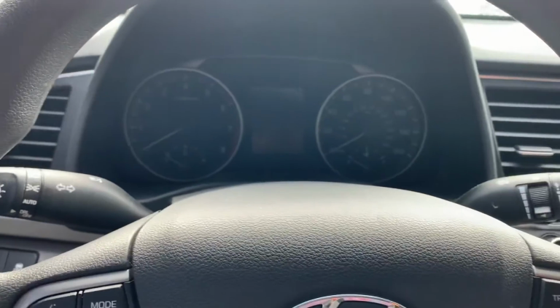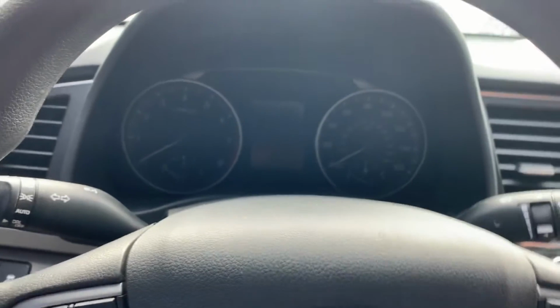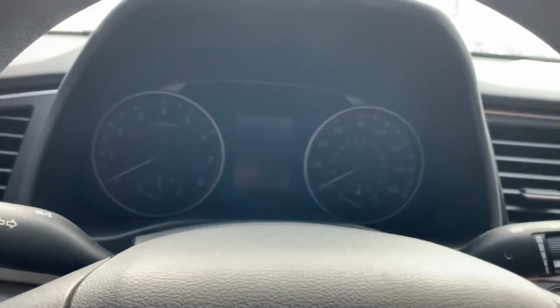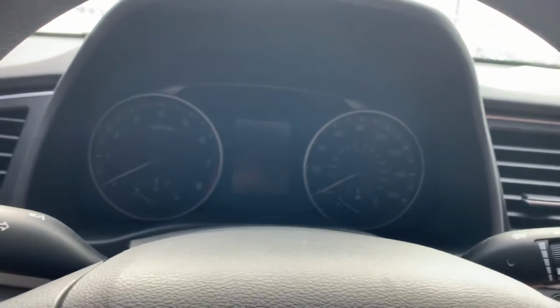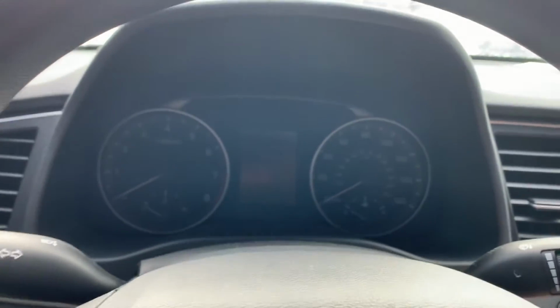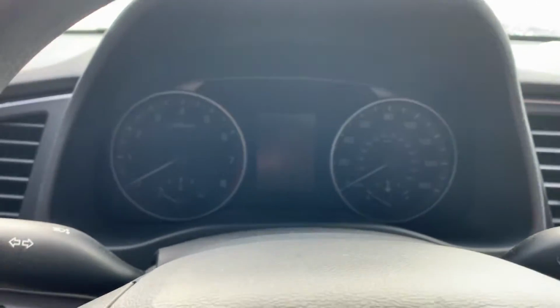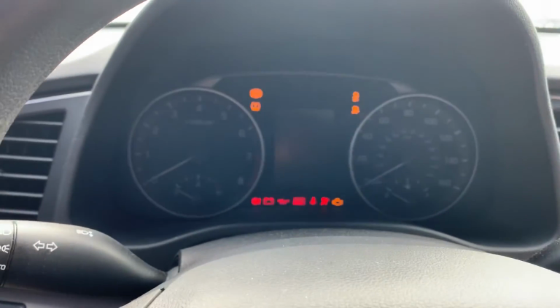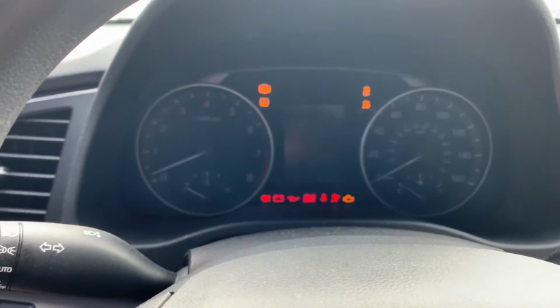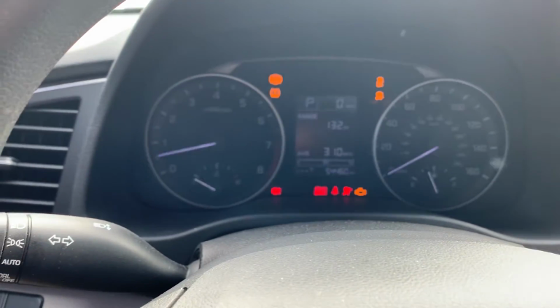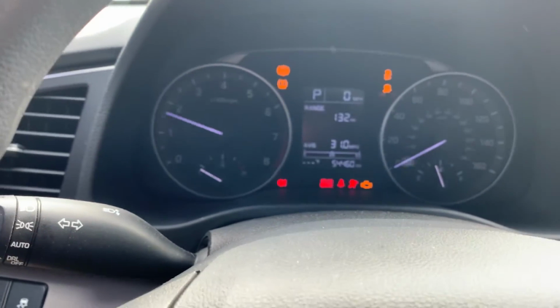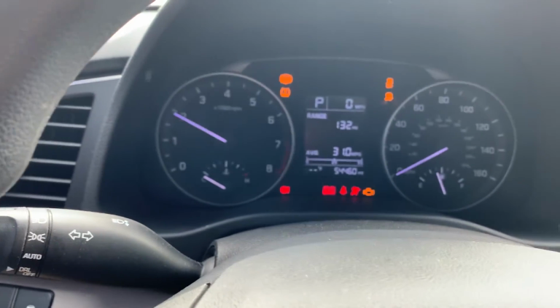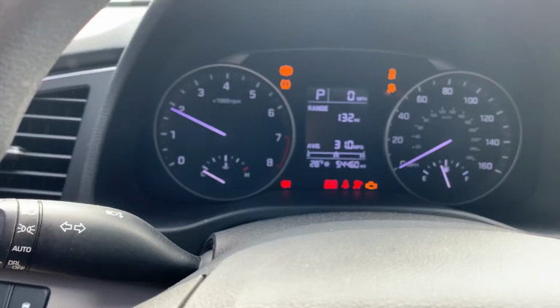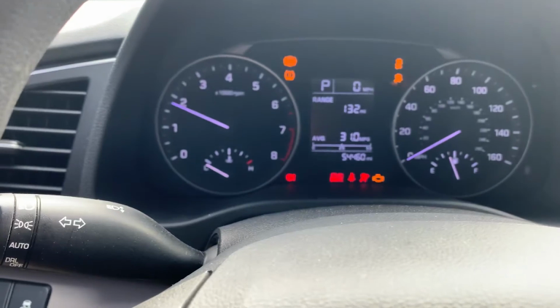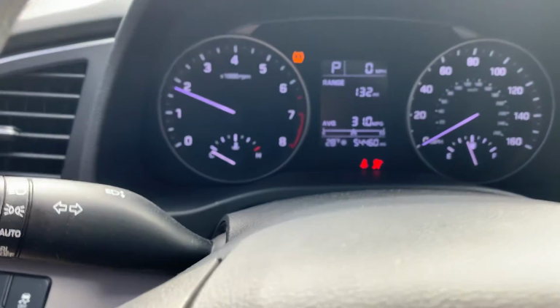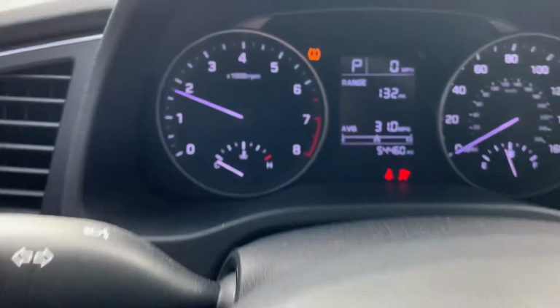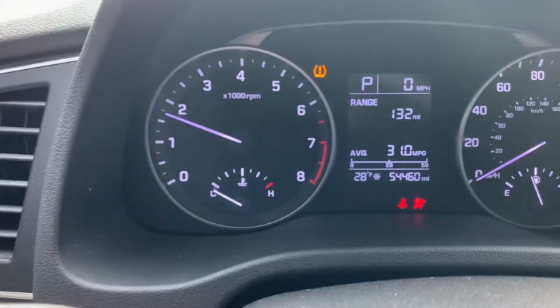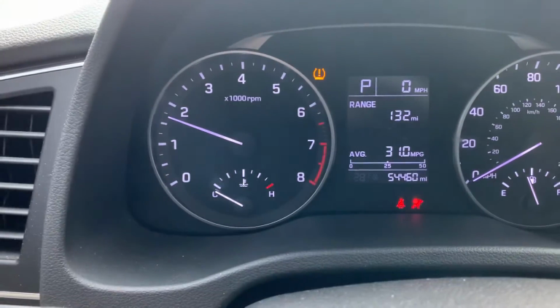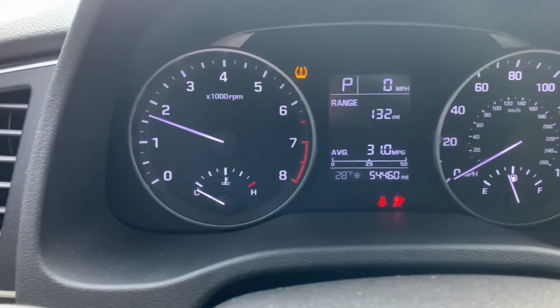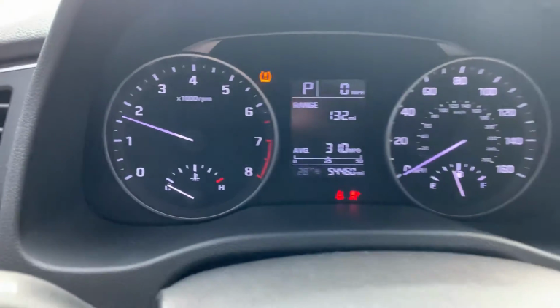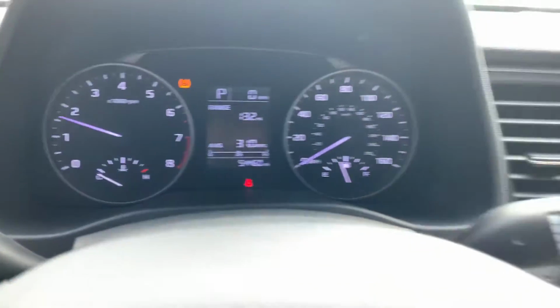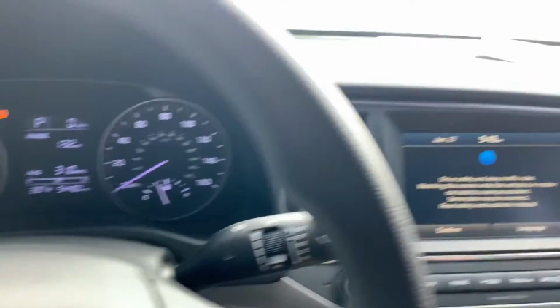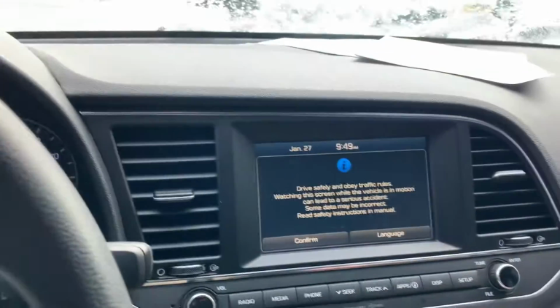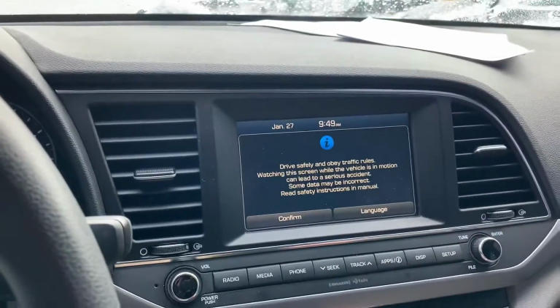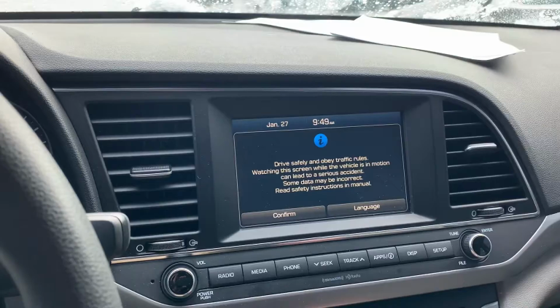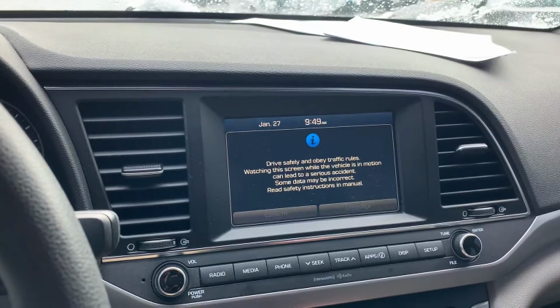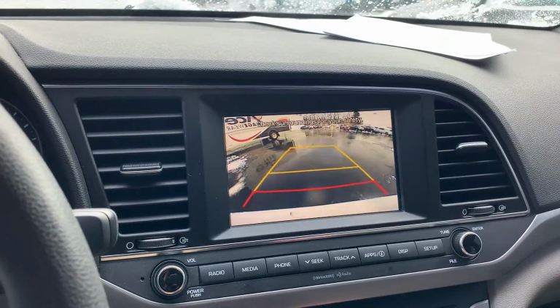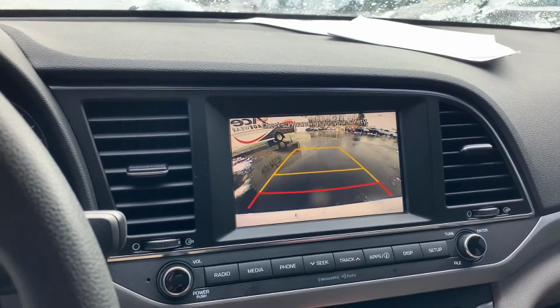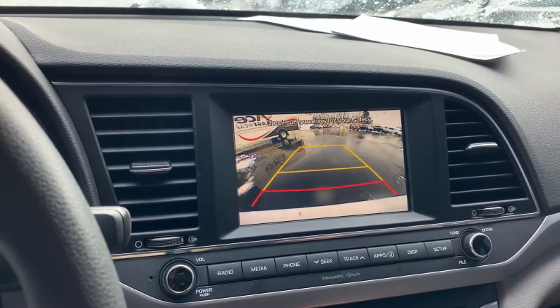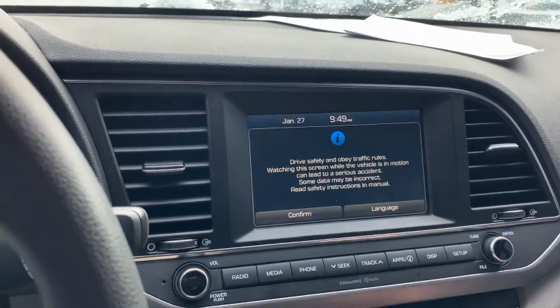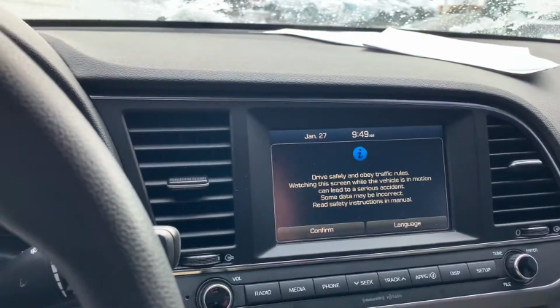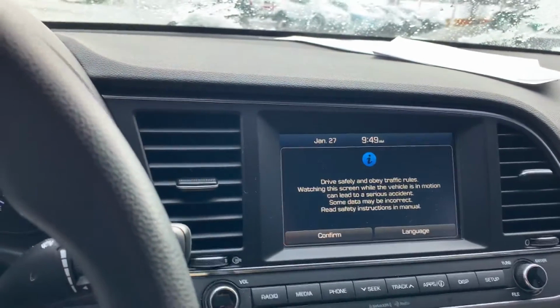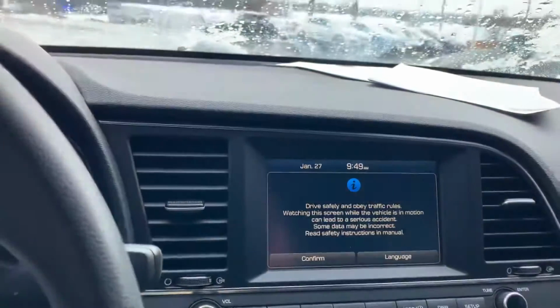I'm going to go ahead and start it up here for you. Starts up great — only 54,000 miles. Backup camera, lots of really awesome features.